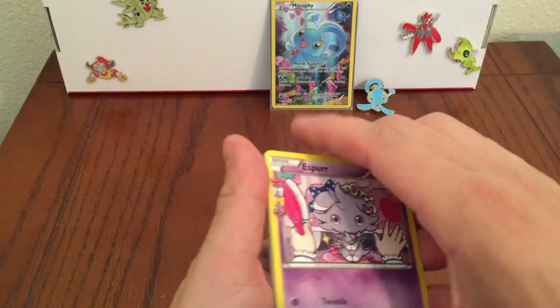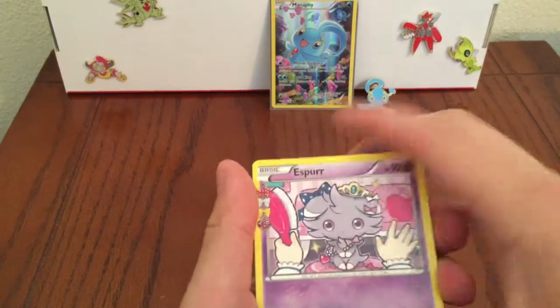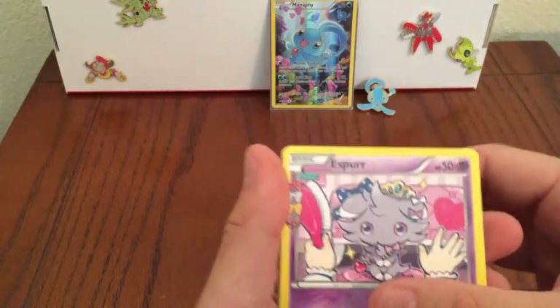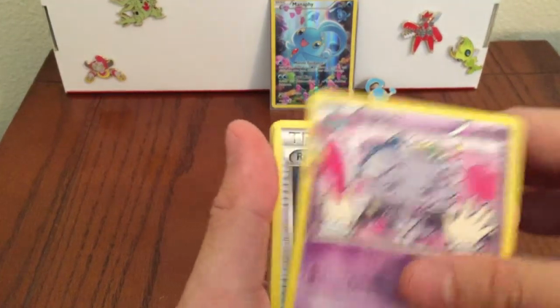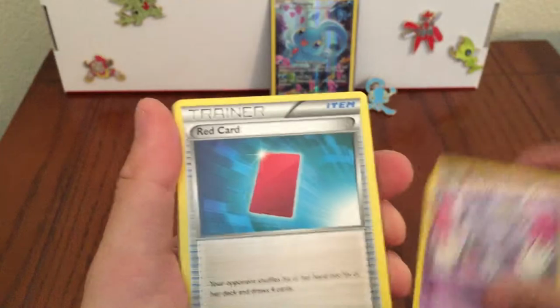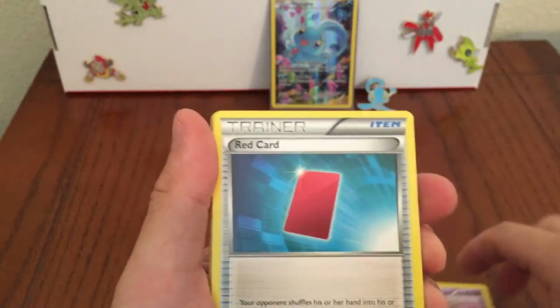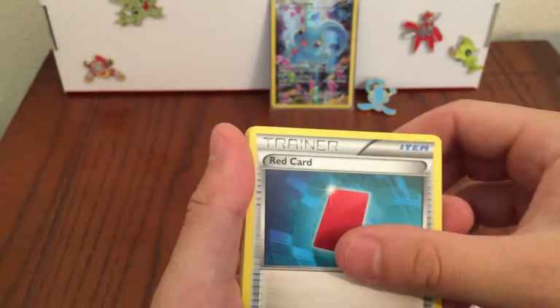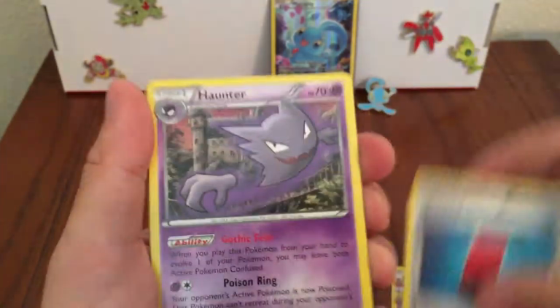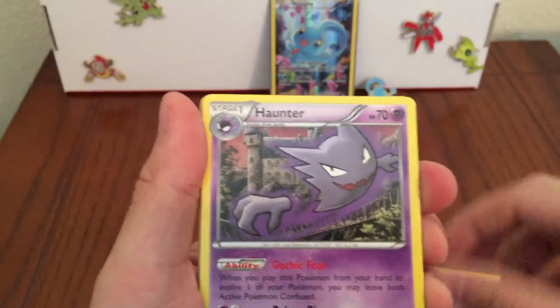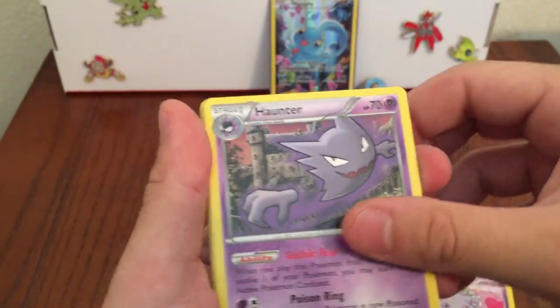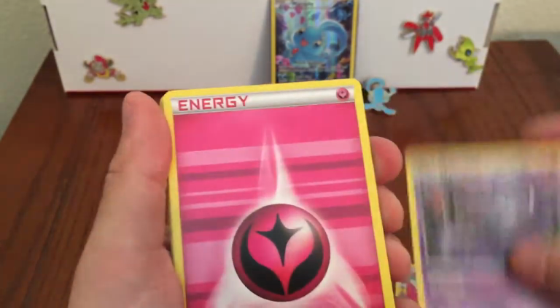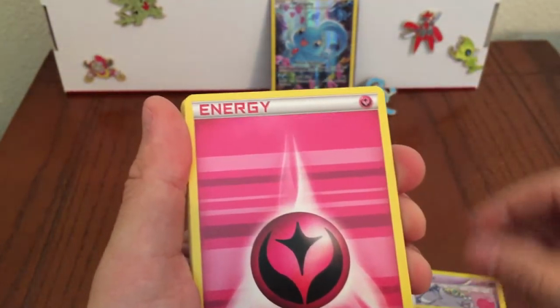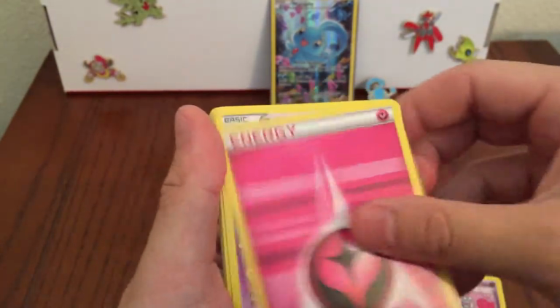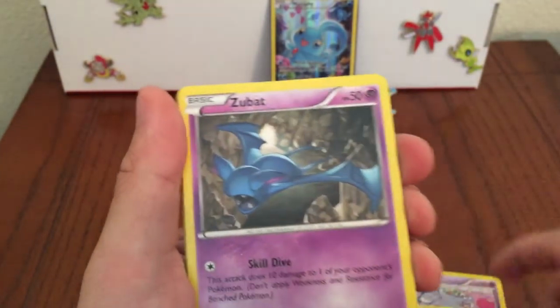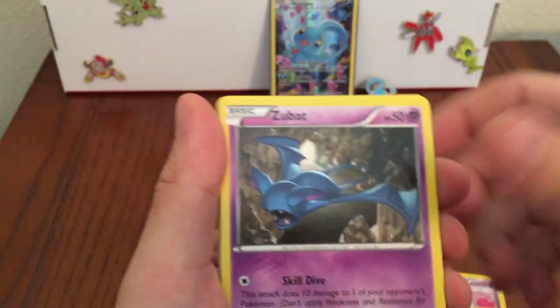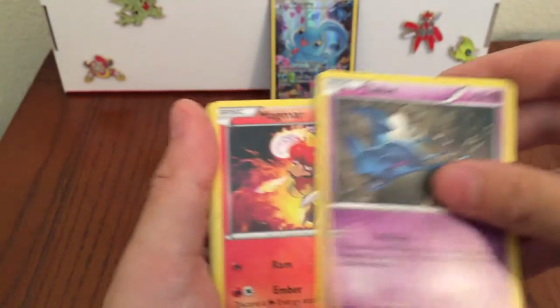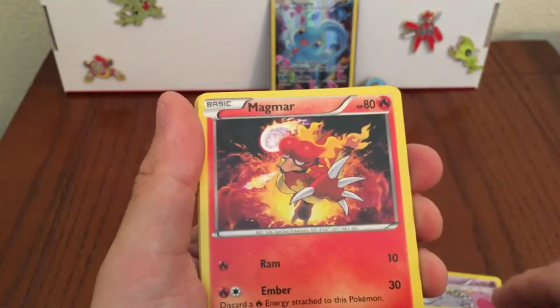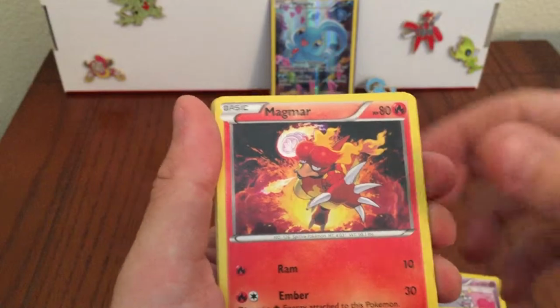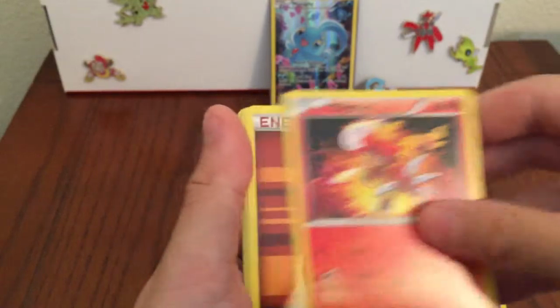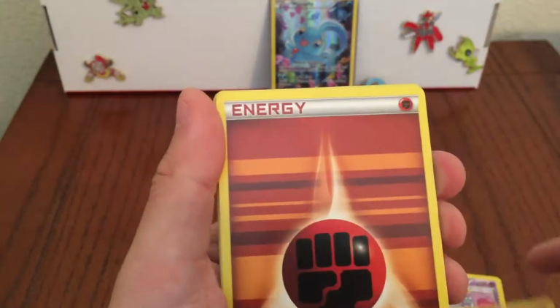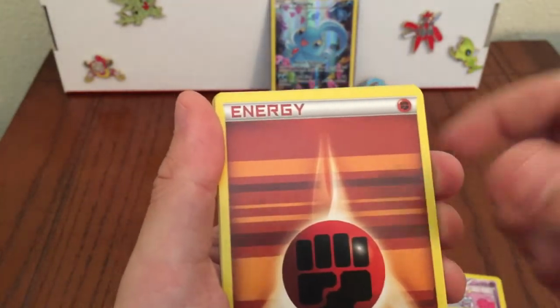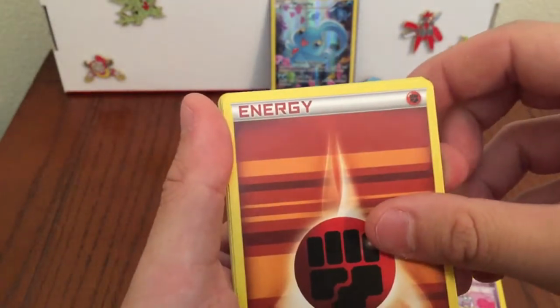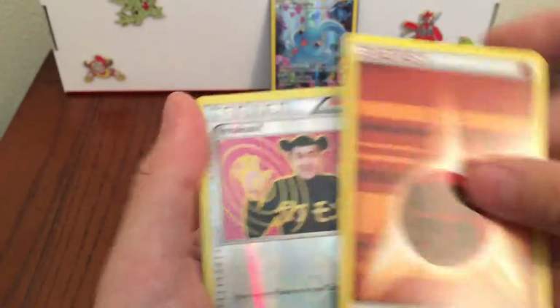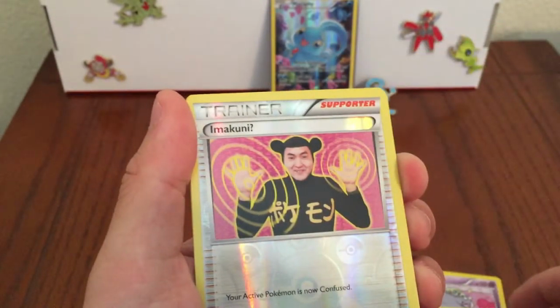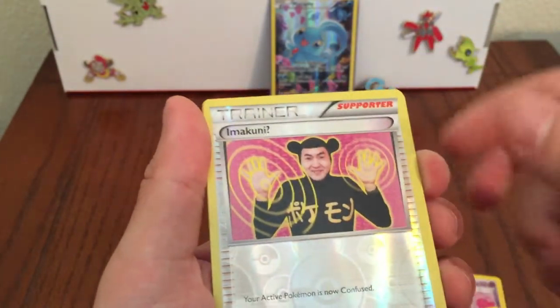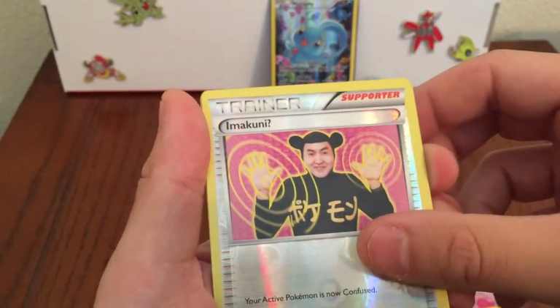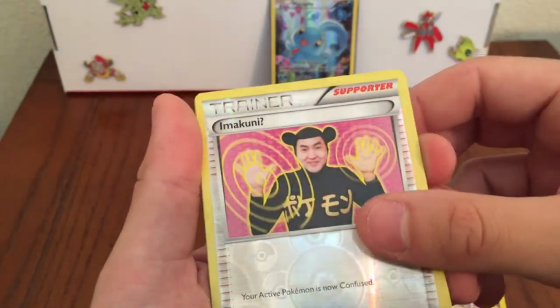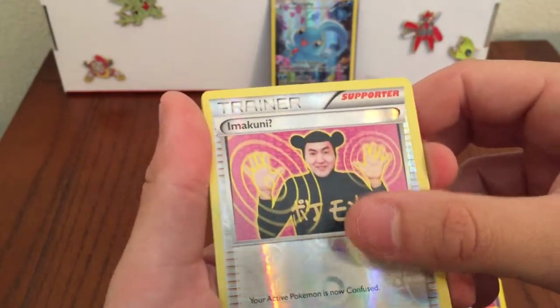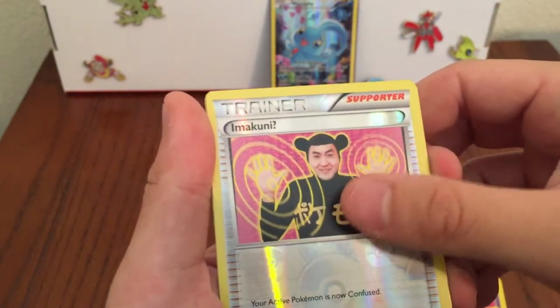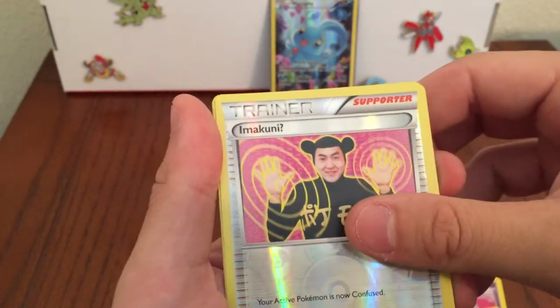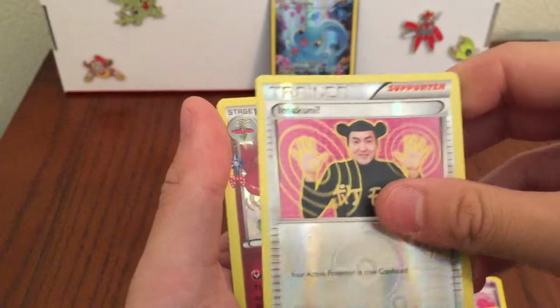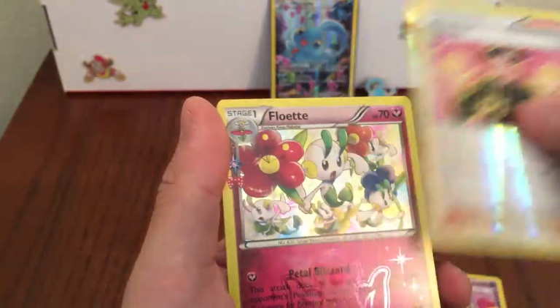Espeon, Red Card, Haunter, Fairy Energy, Zubat, Magmar, Fighting Energy — ooh, I don't know how to pronounce that one, but I don't have that one.